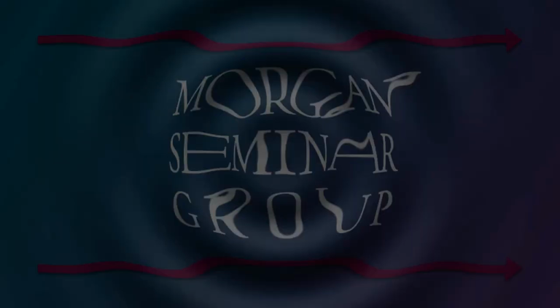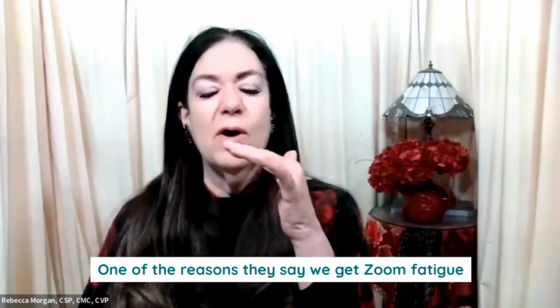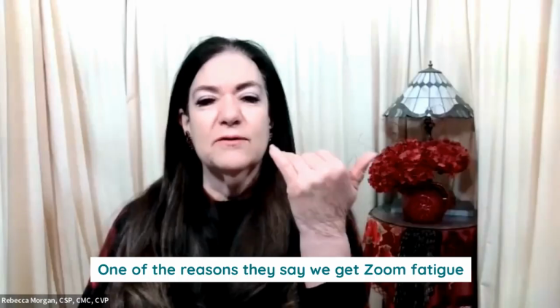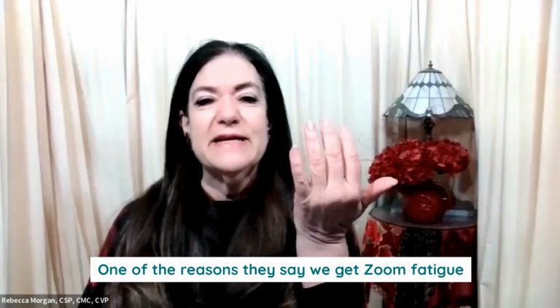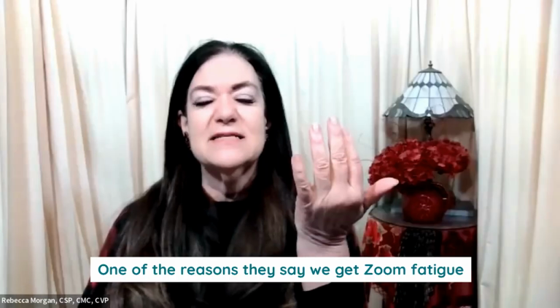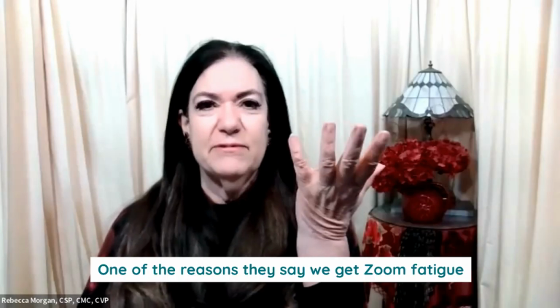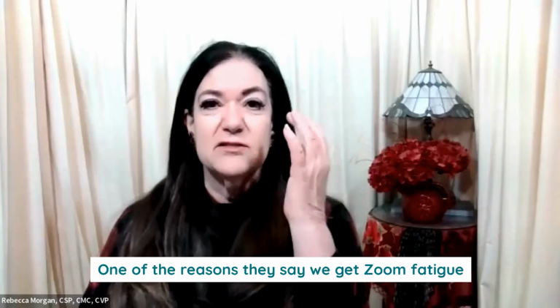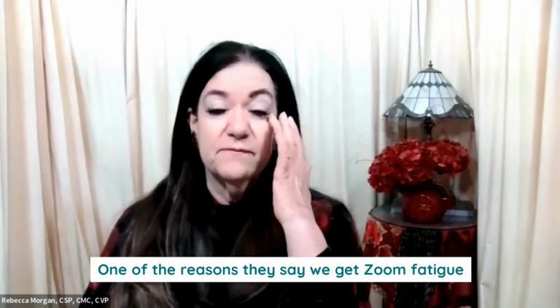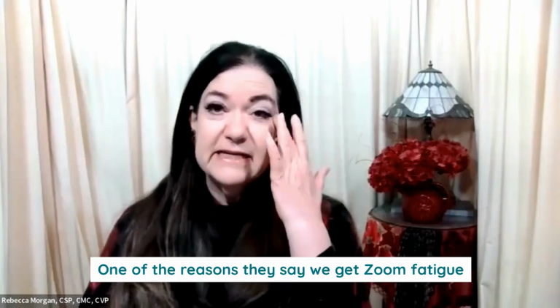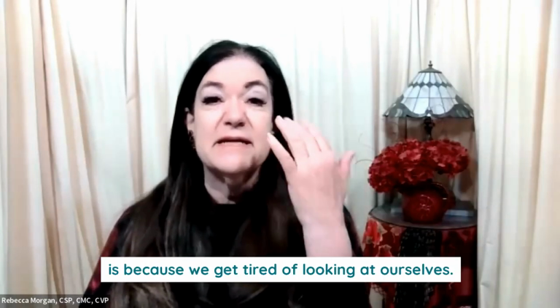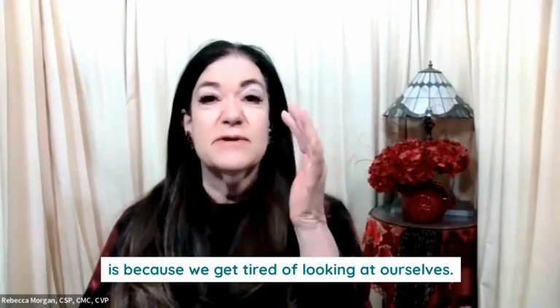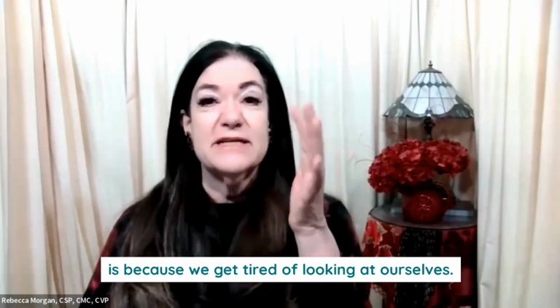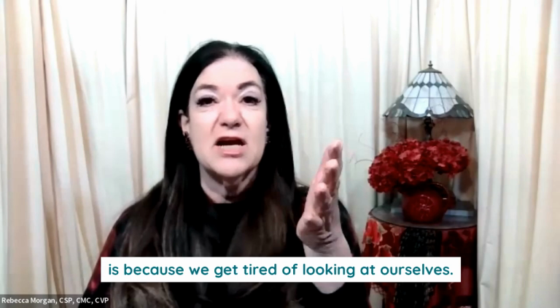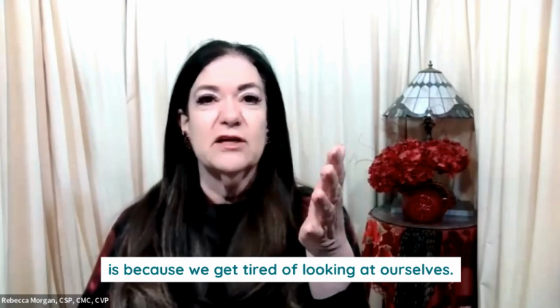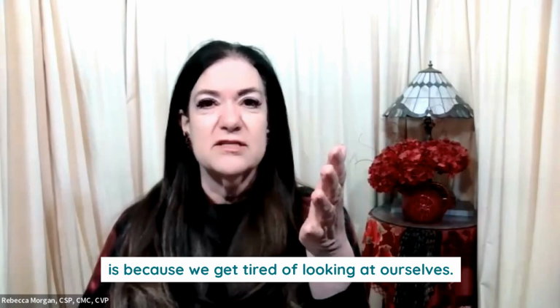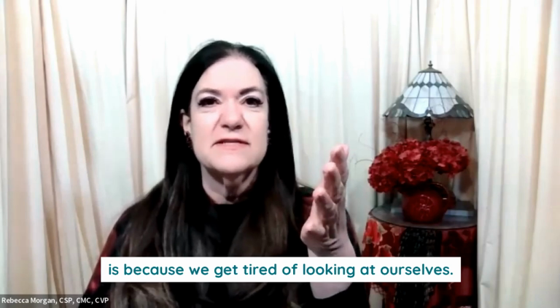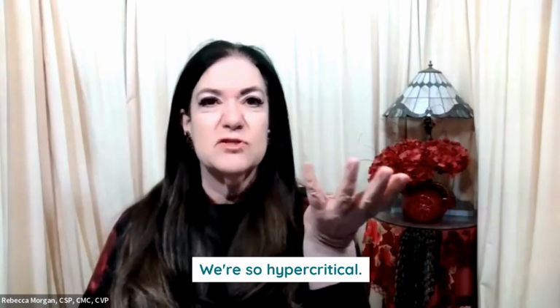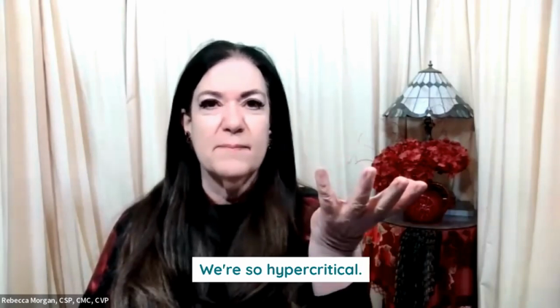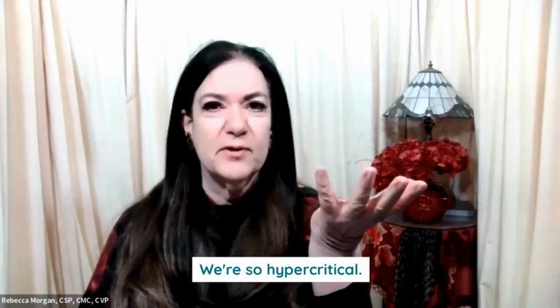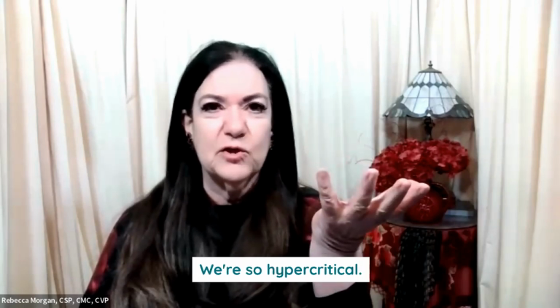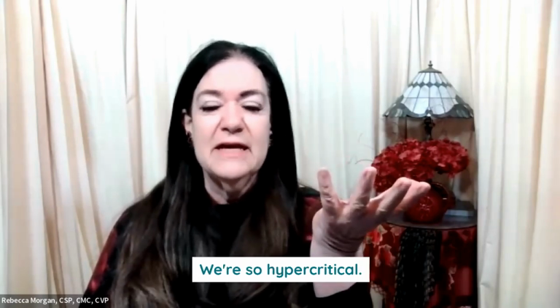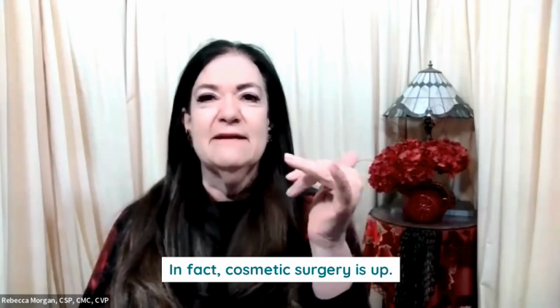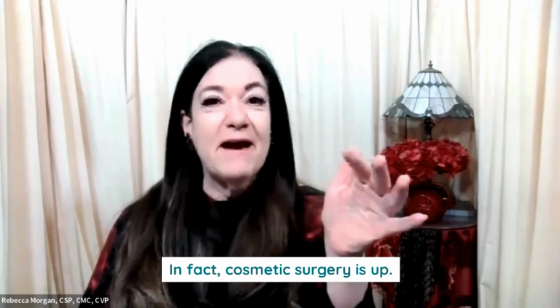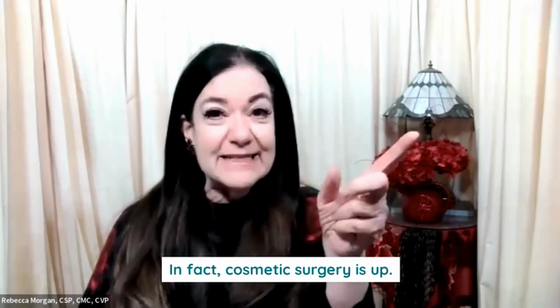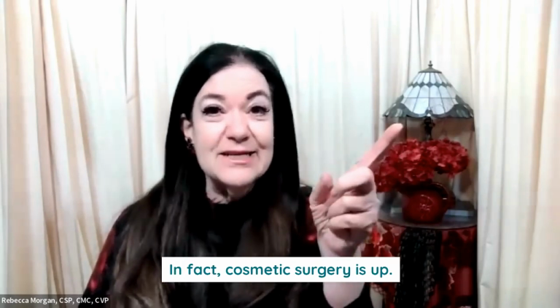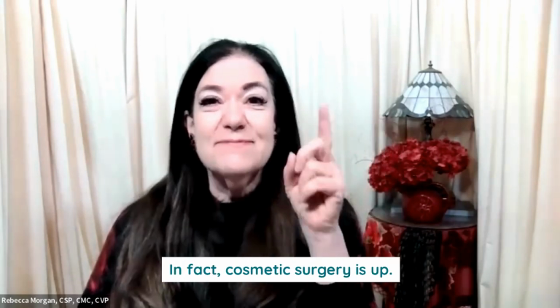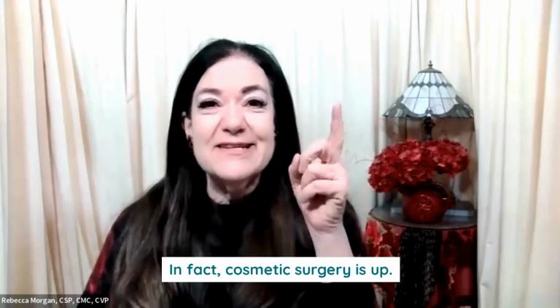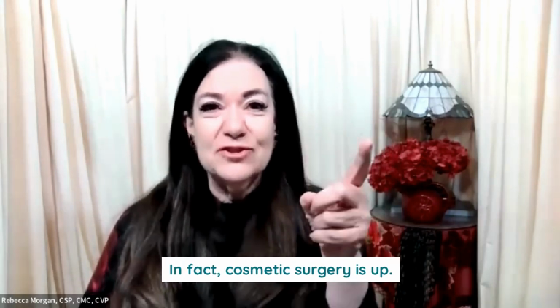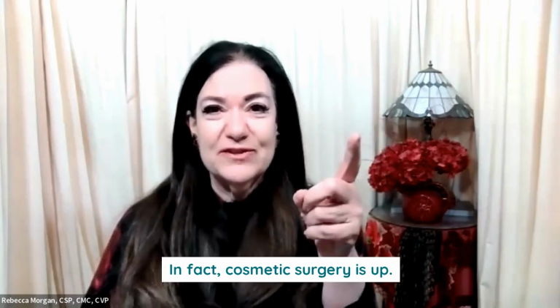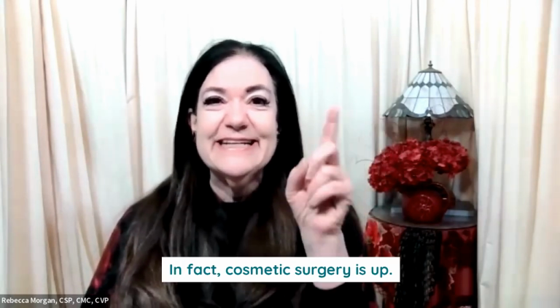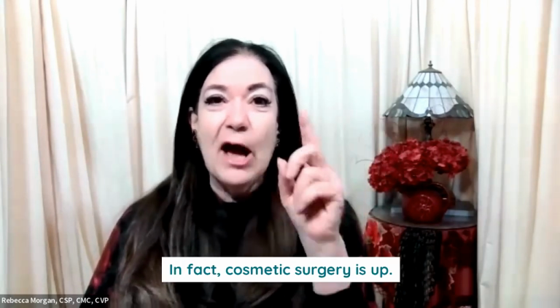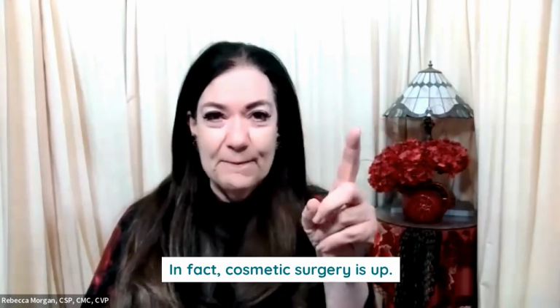One of the reasons they say we get Zoom fatigue is because we get tired of looking at ourselves and we're so hypercritical. In fact, cosmetic surgery is up.